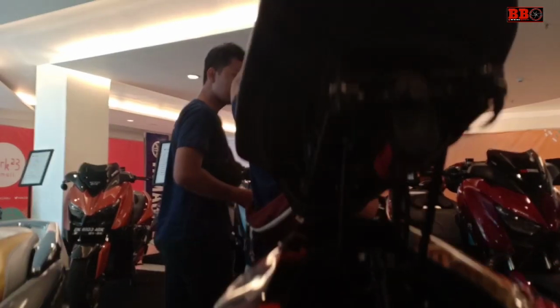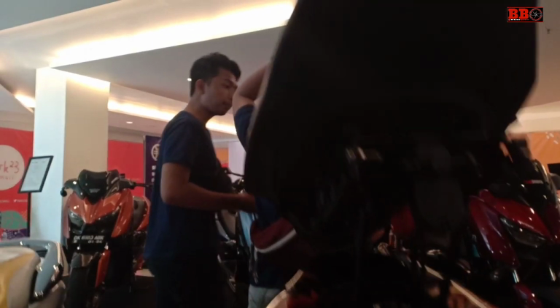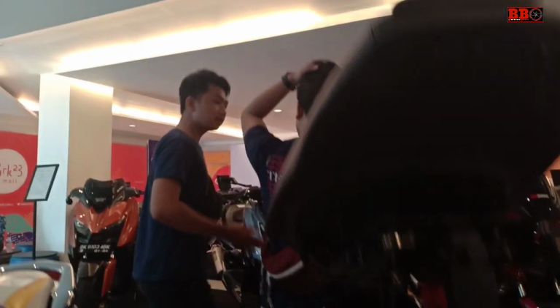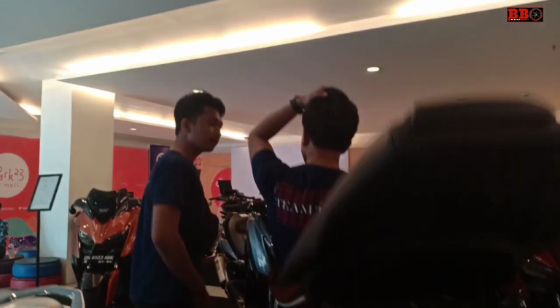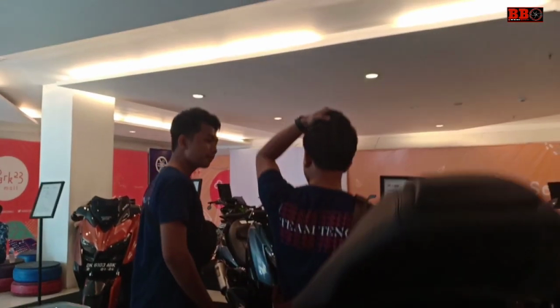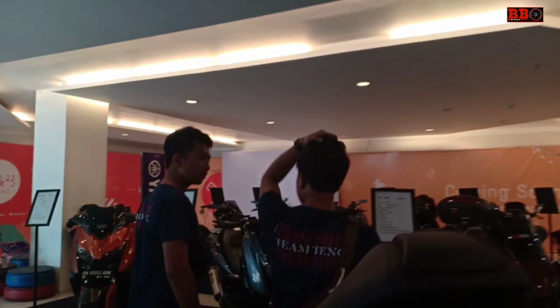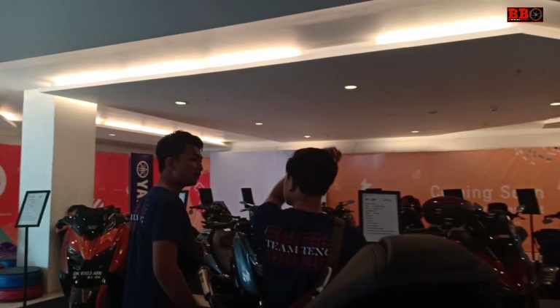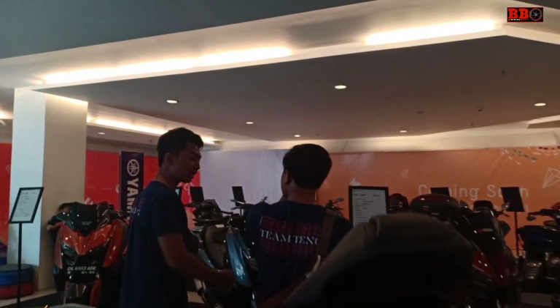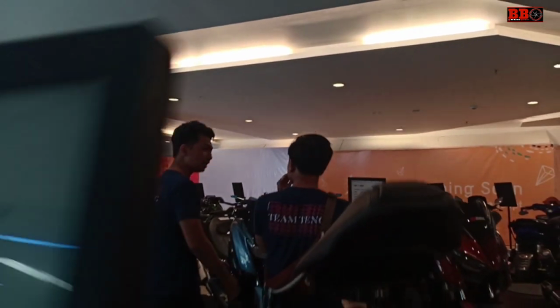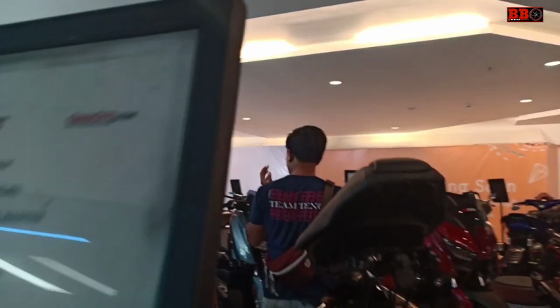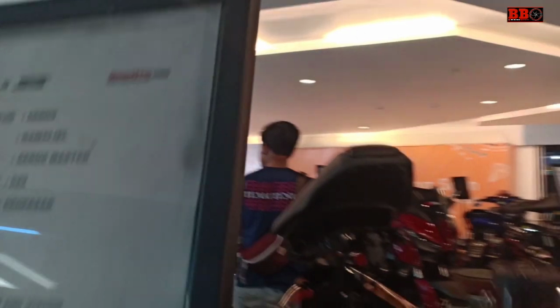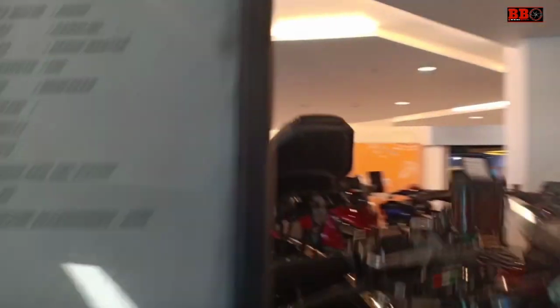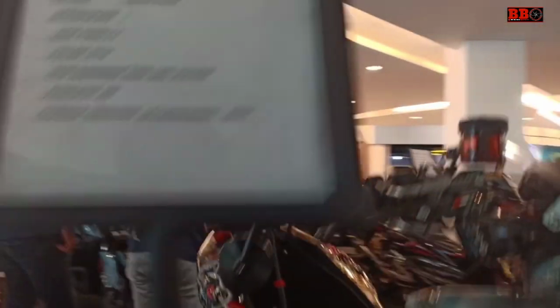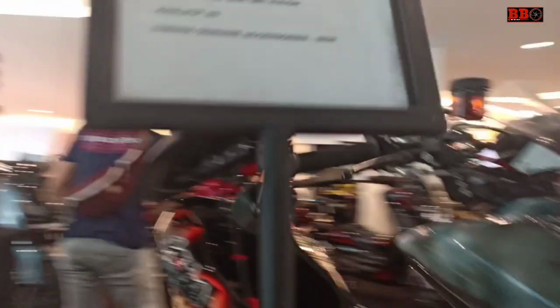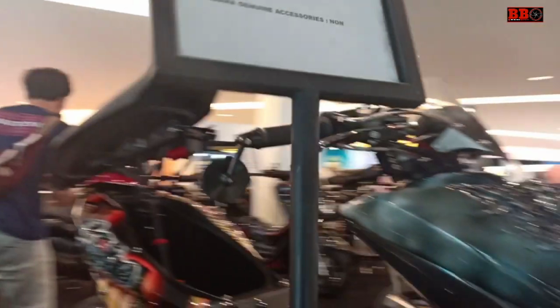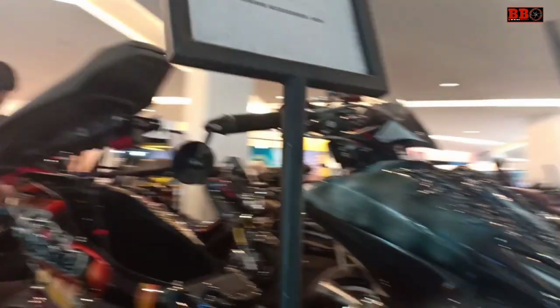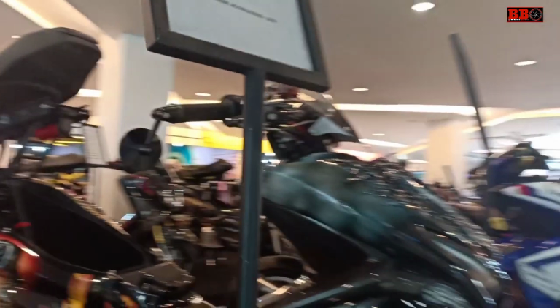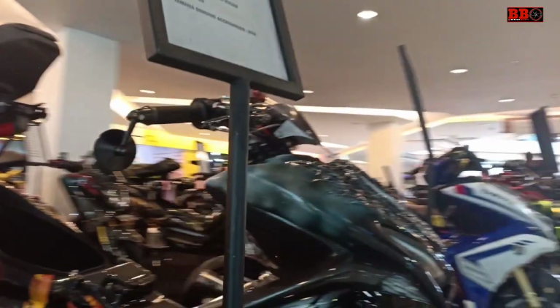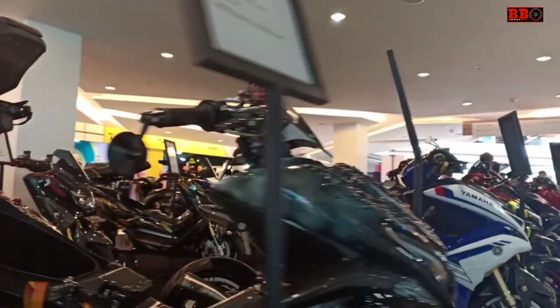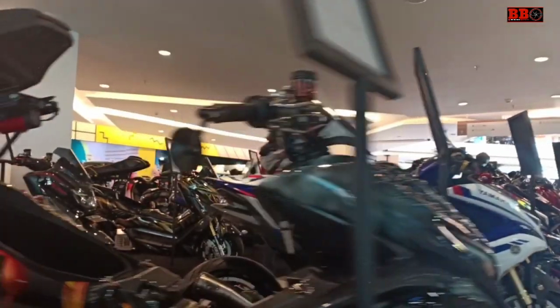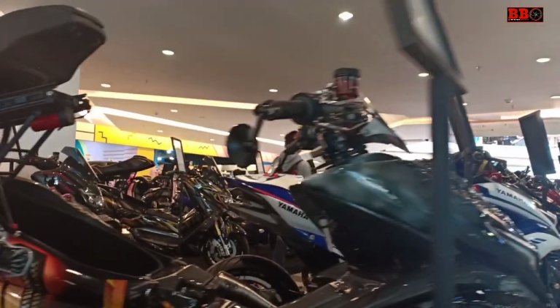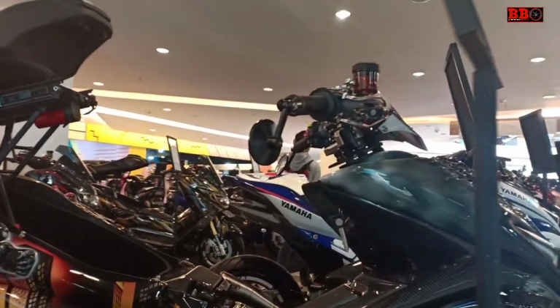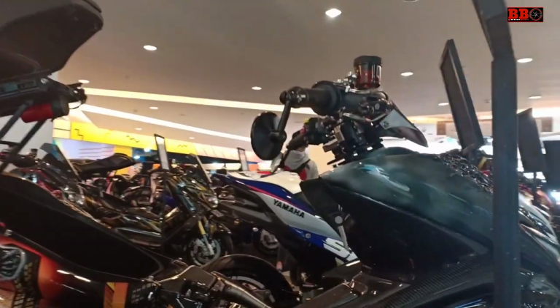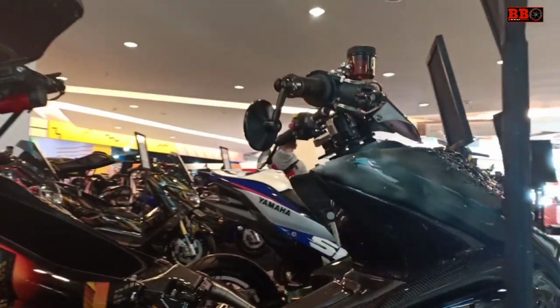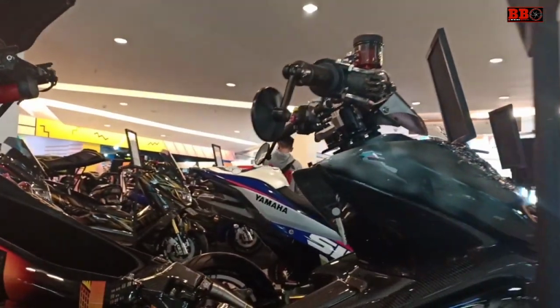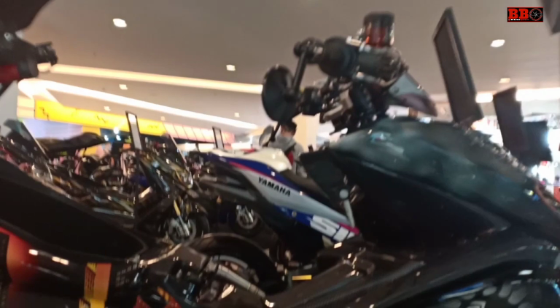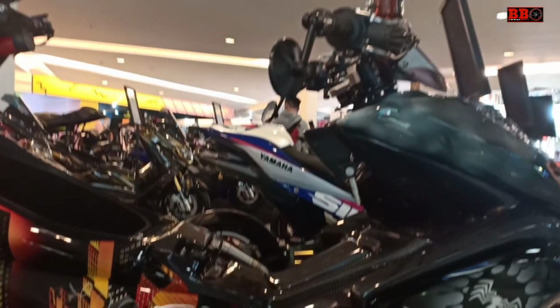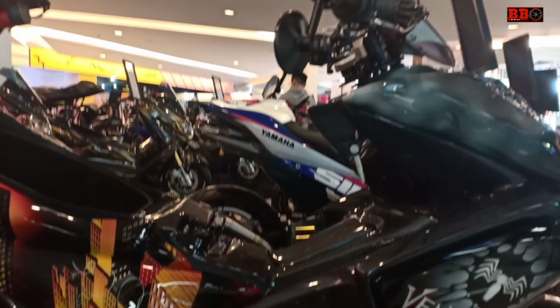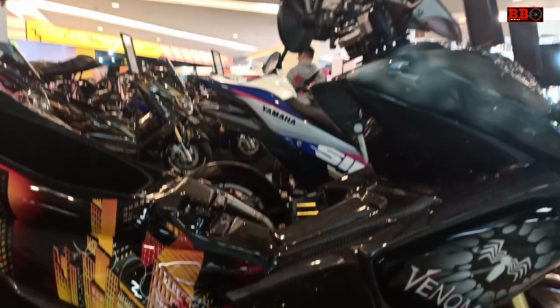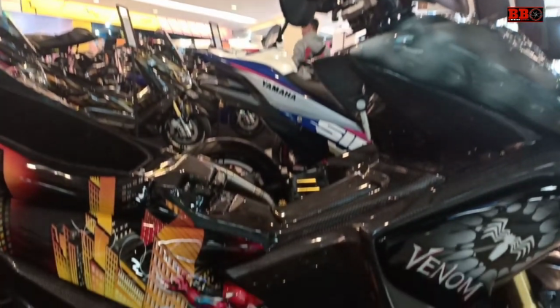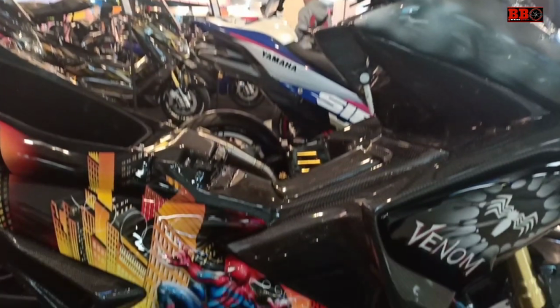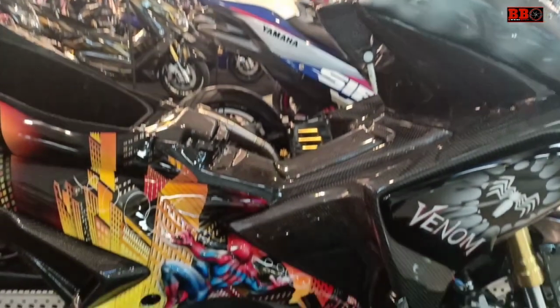Sekedar informasi, Yamaha Aerox 155 ini digunakan VSOC 1 silinder 155 cc VVL.